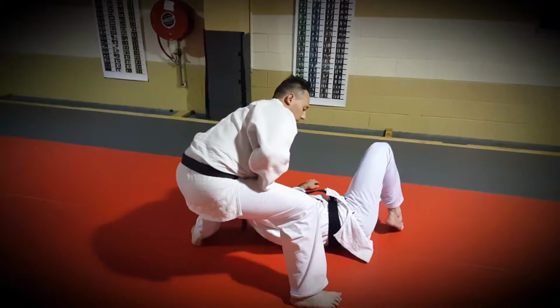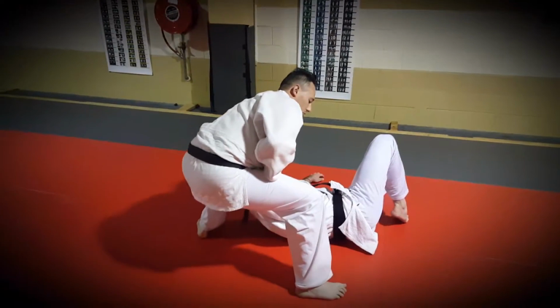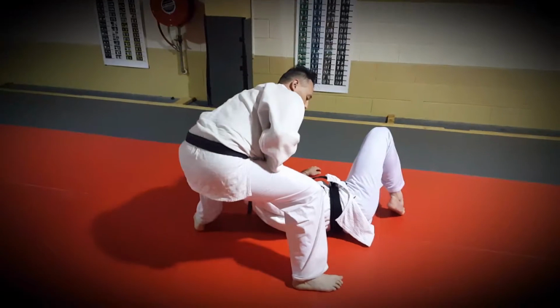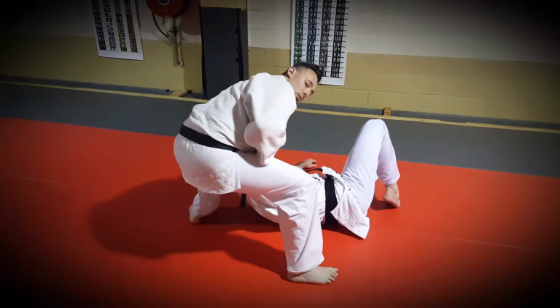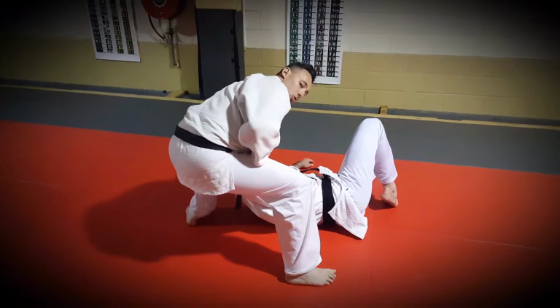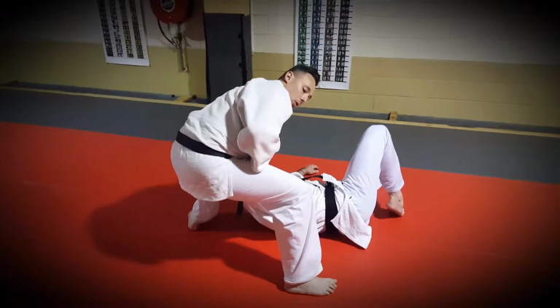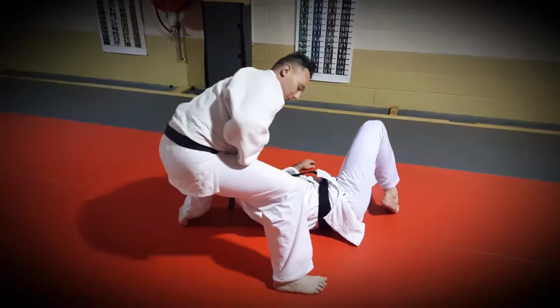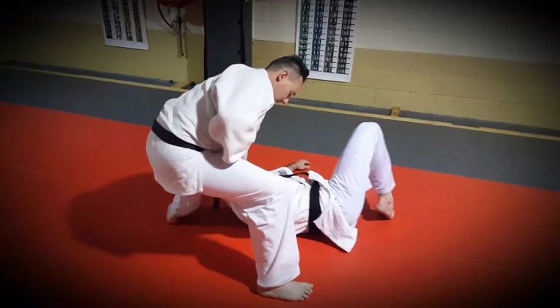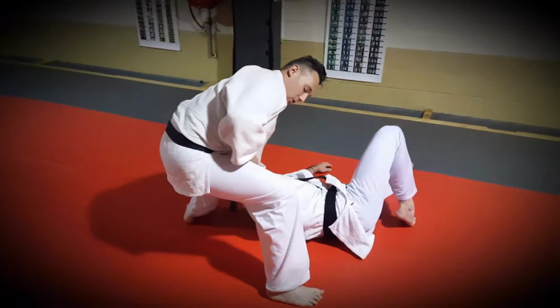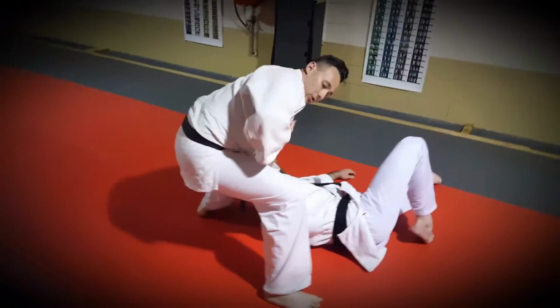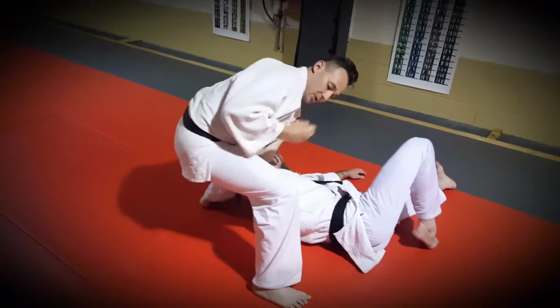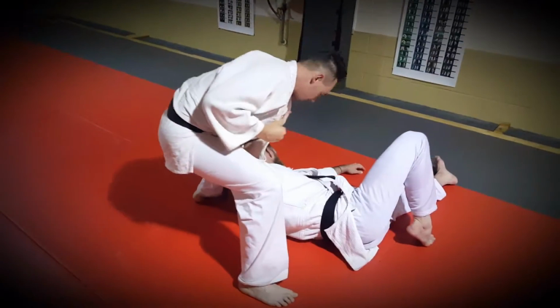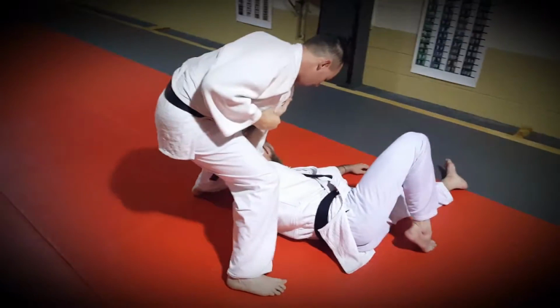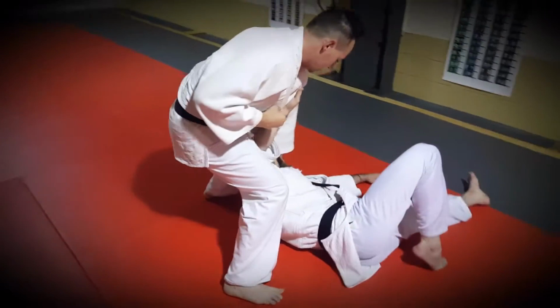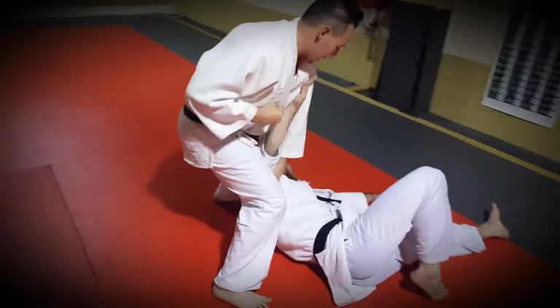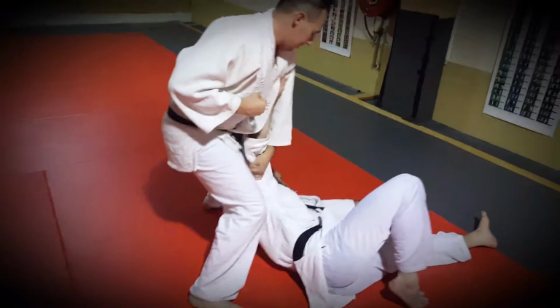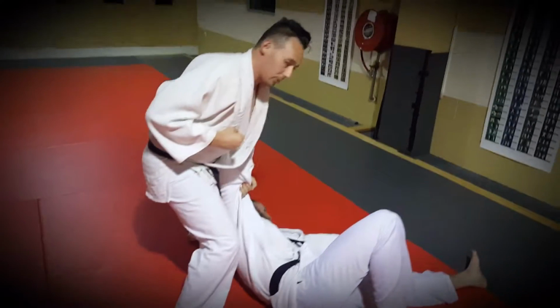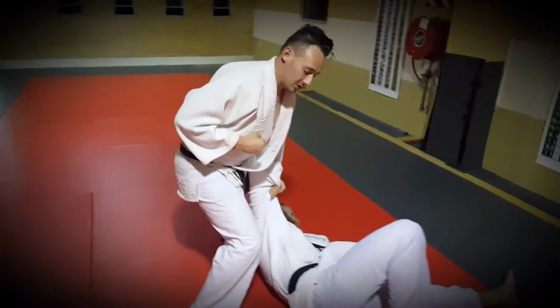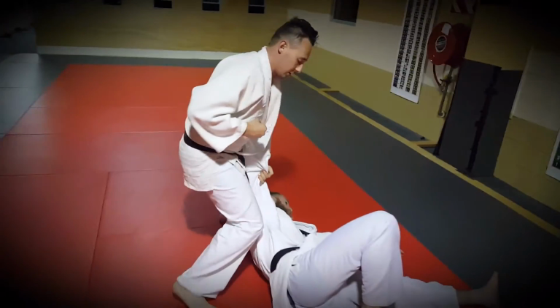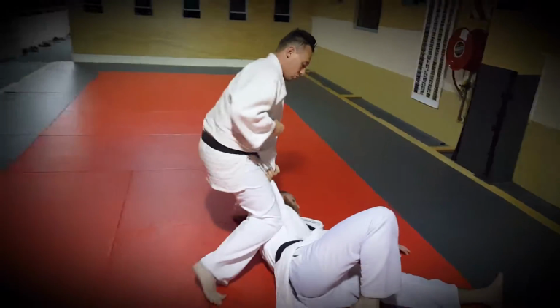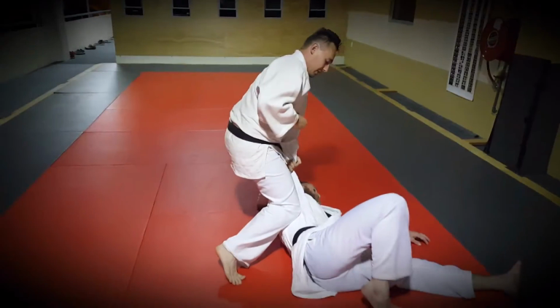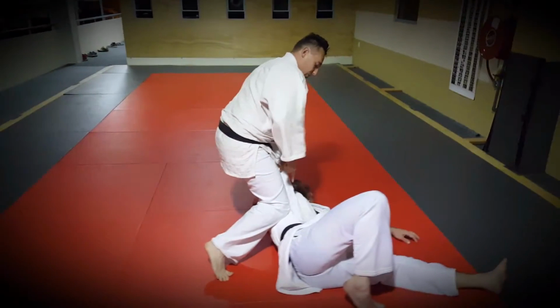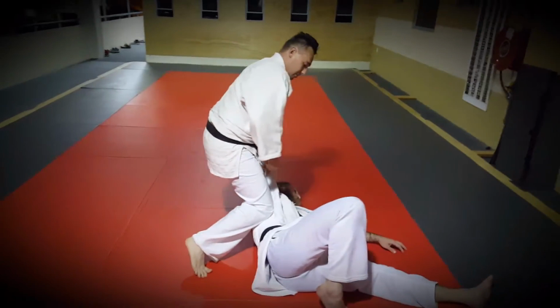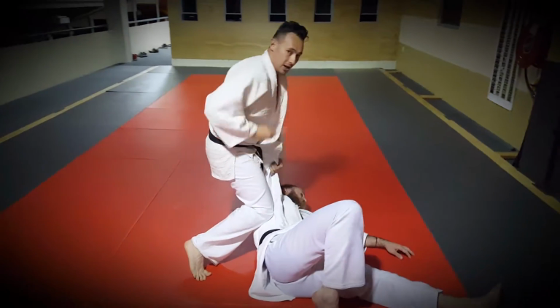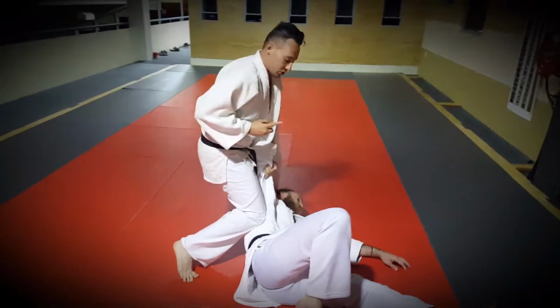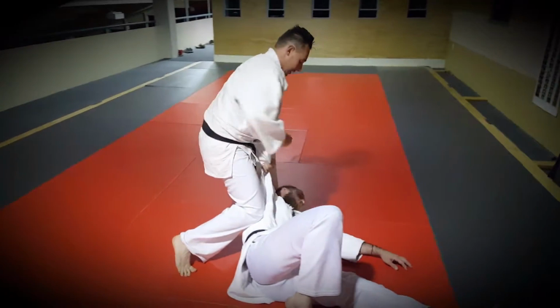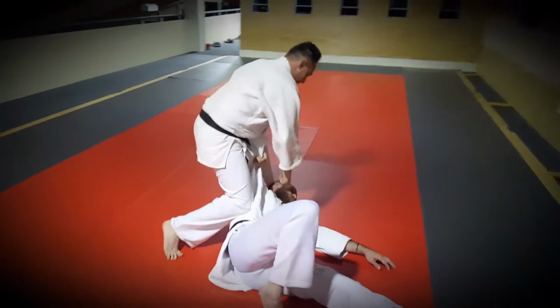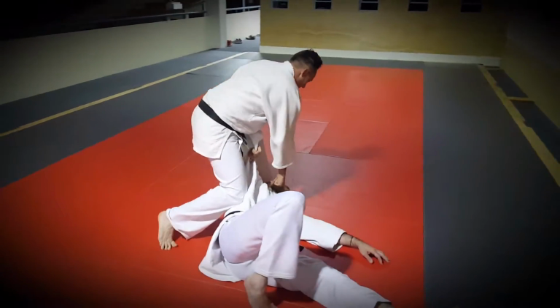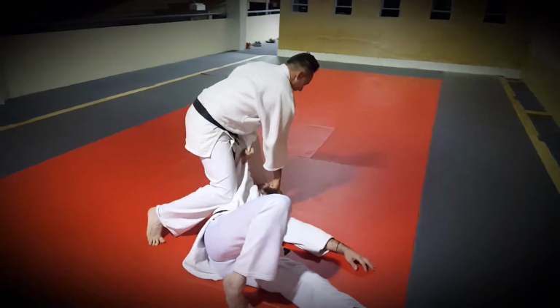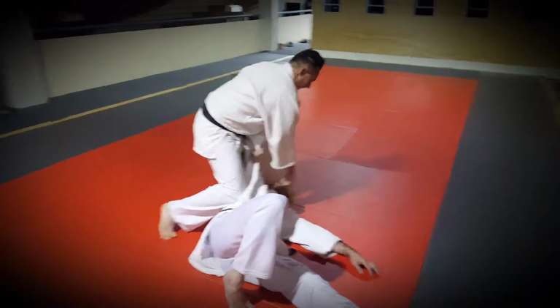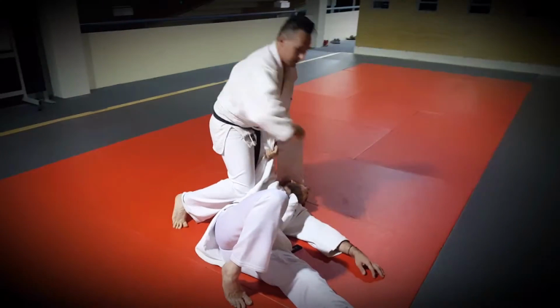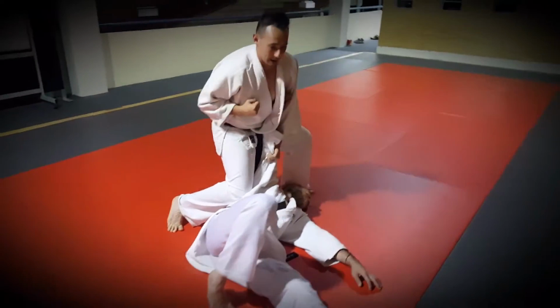As you drop, hang onto the jaw. From here, we're going to switch. You stand up, pull the underside, drop the knee into his wrist, and we strike. Pull up as we pull back.